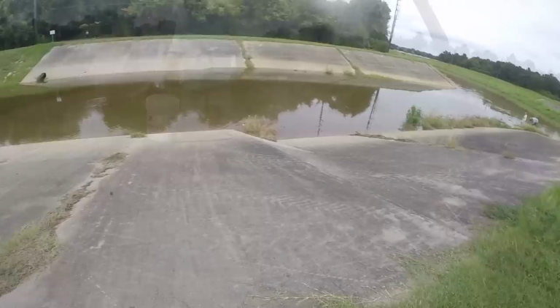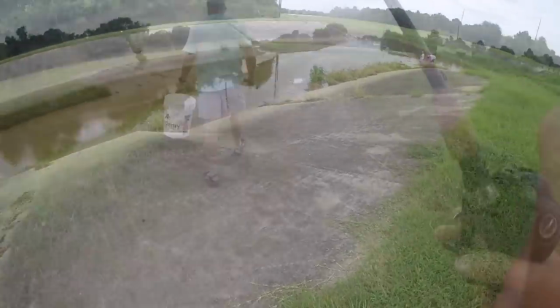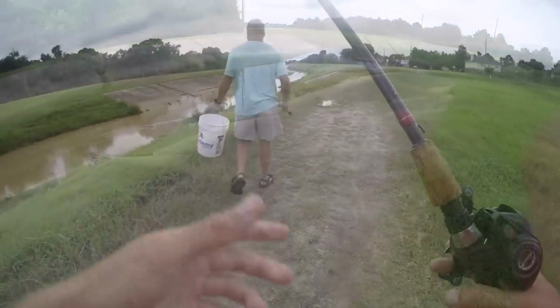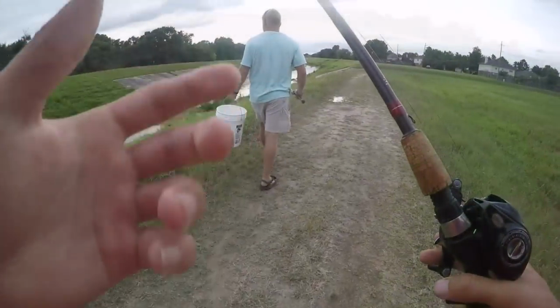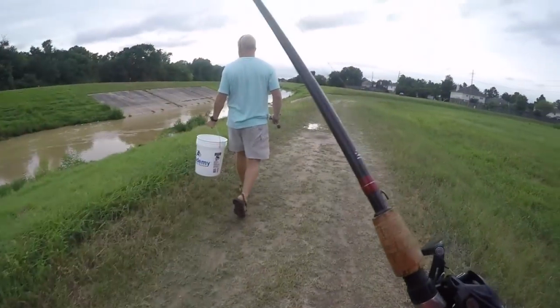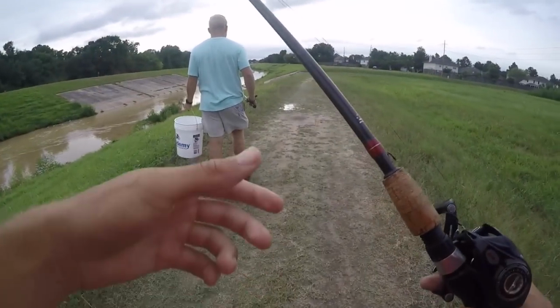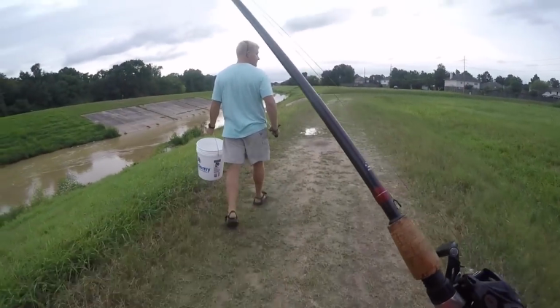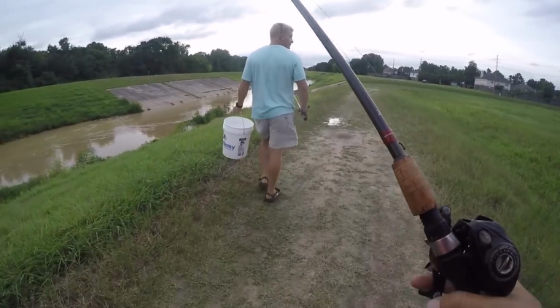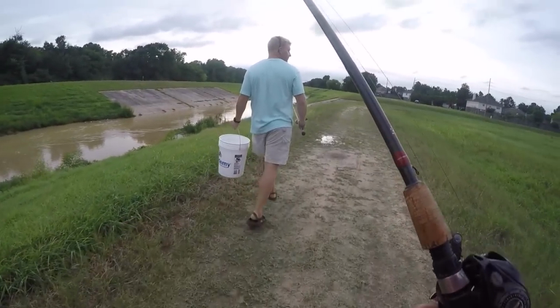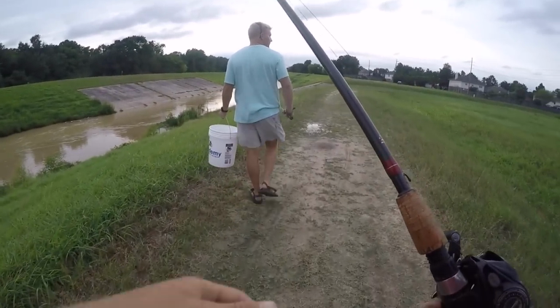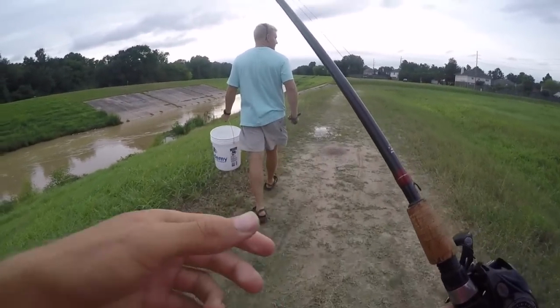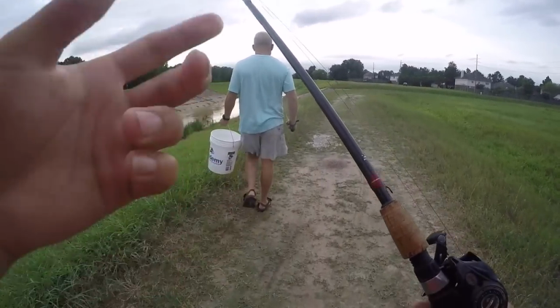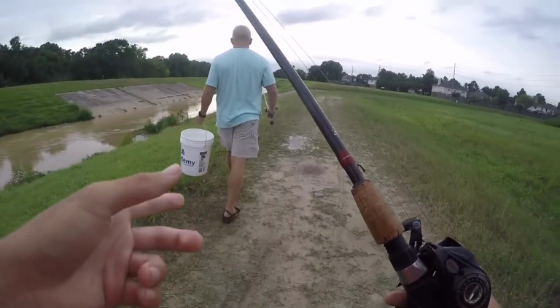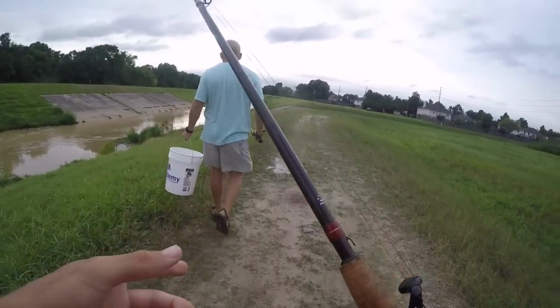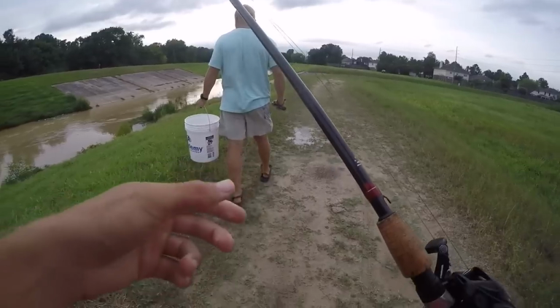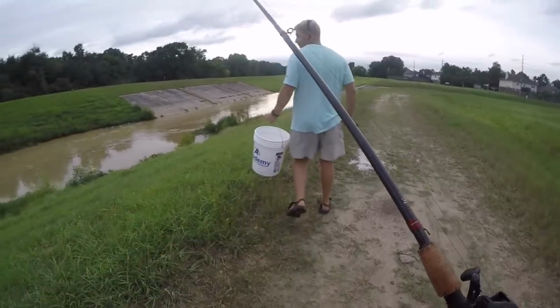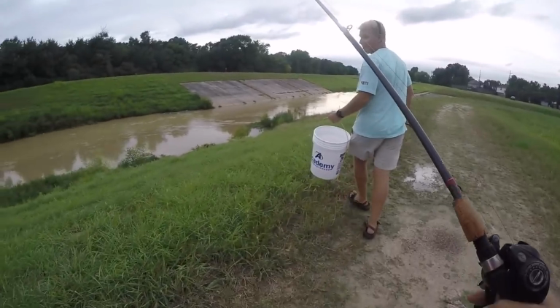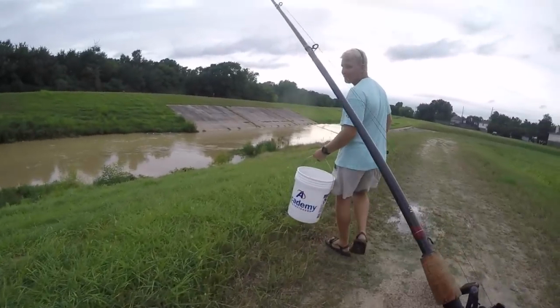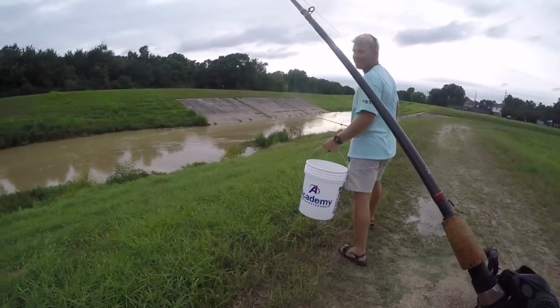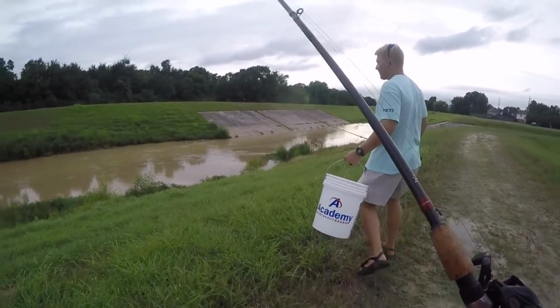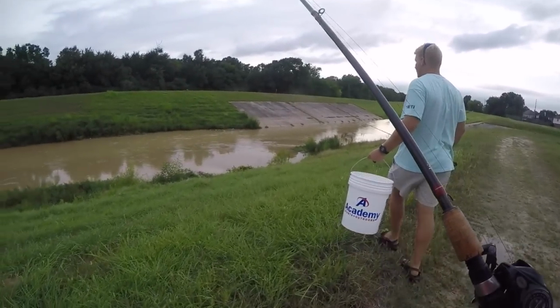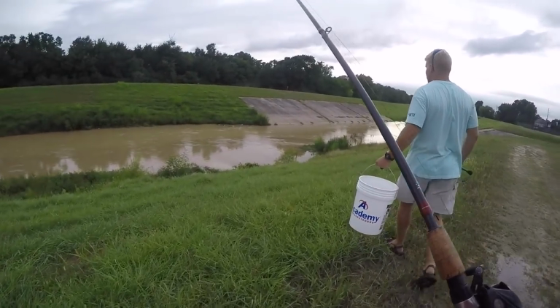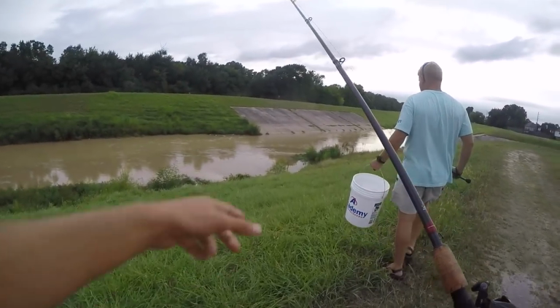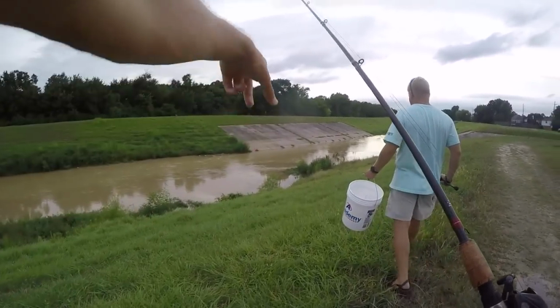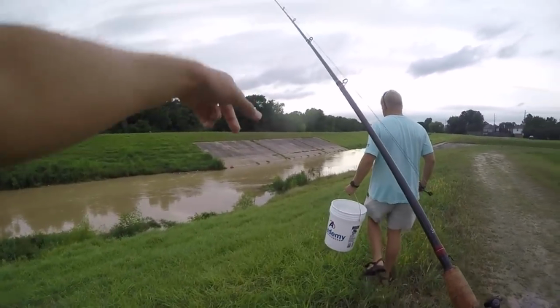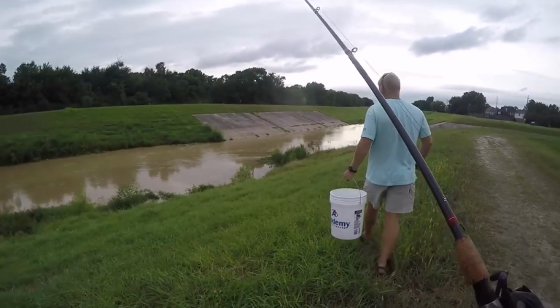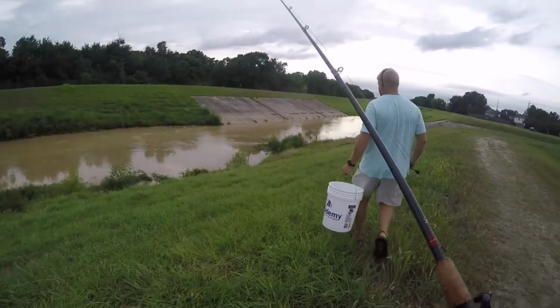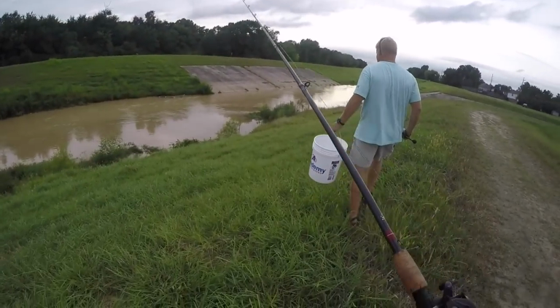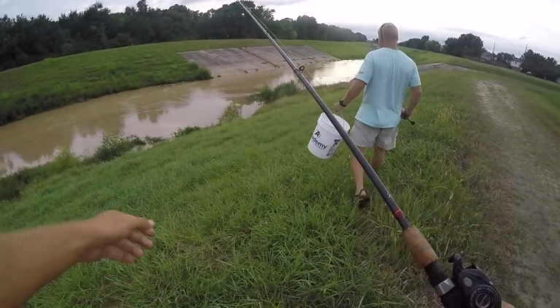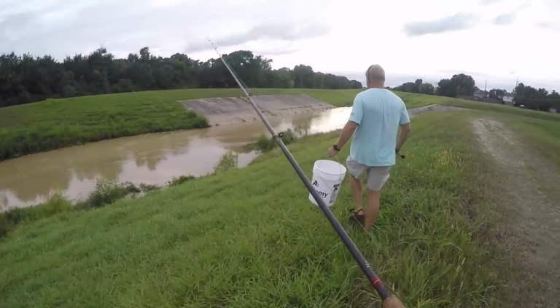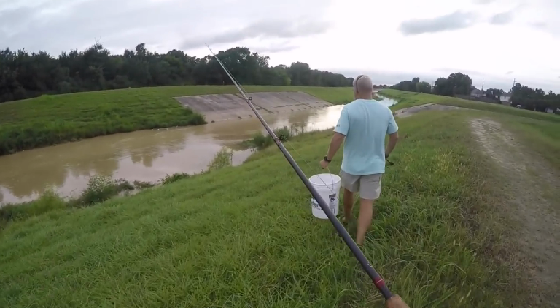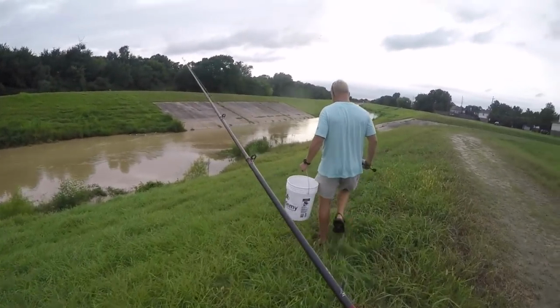Me and Brandon are walking to the second spot, we got the bluegill. Oh, that looks really good — got a big eddy right here, this should be good.